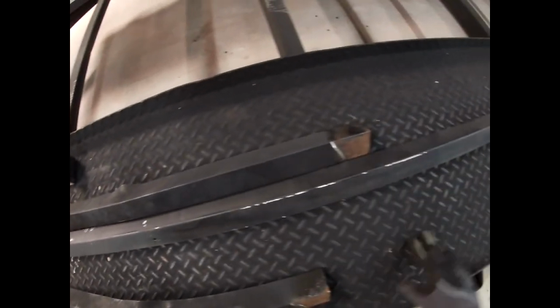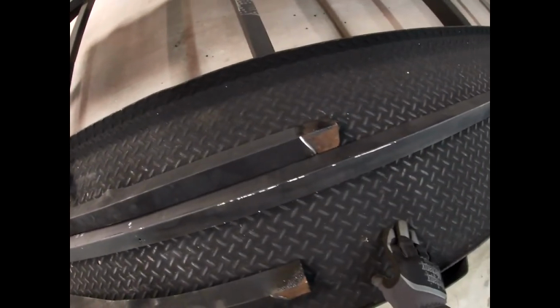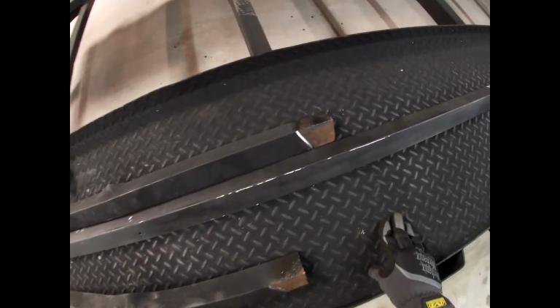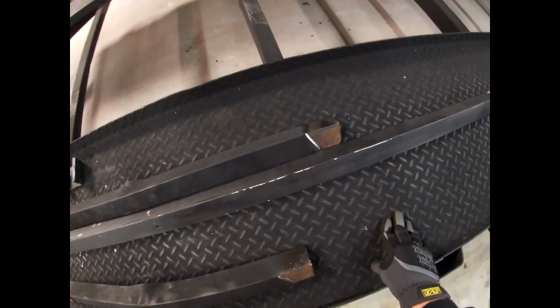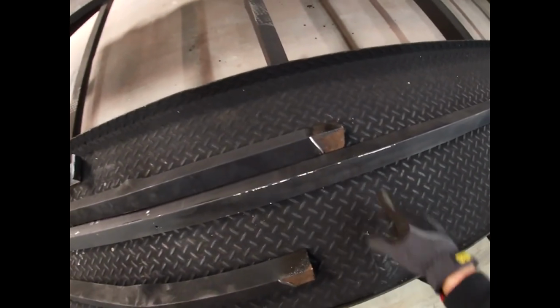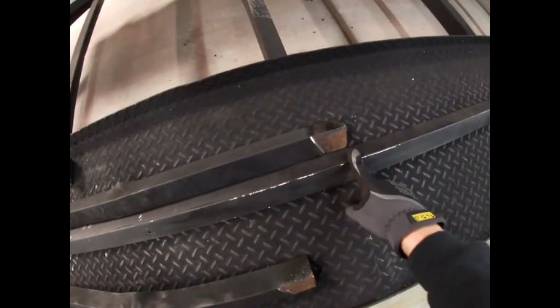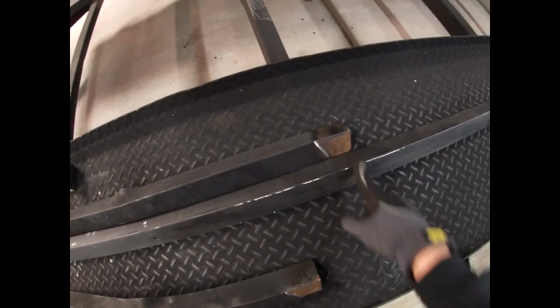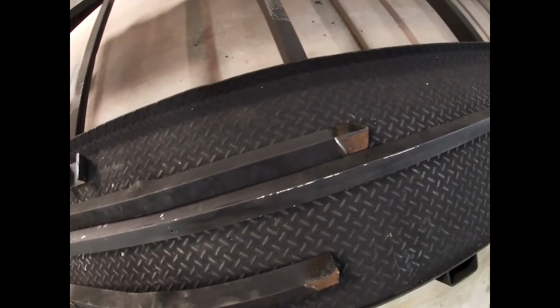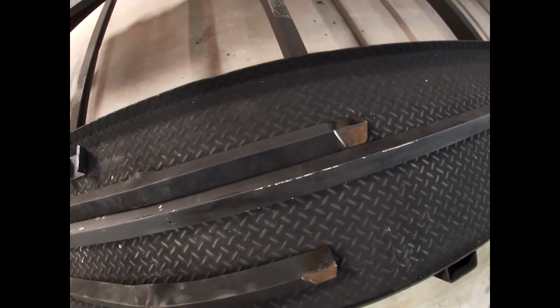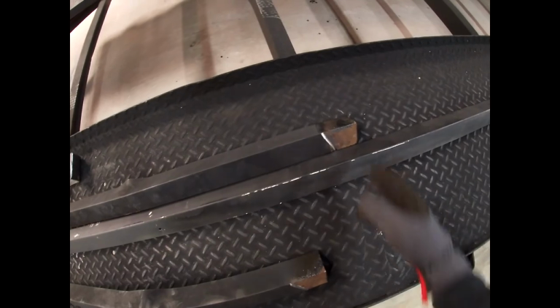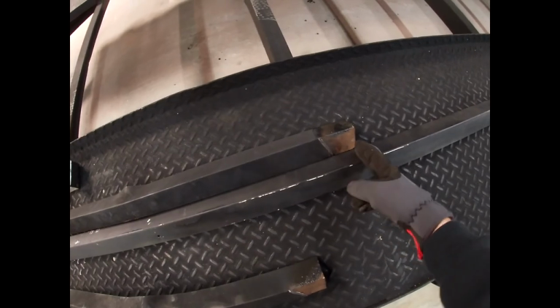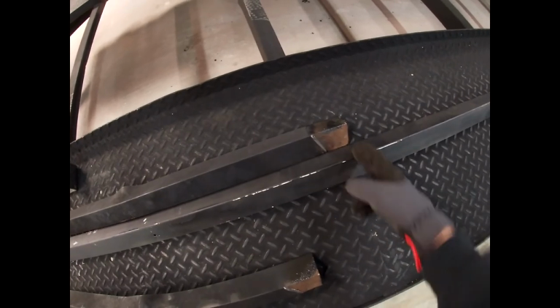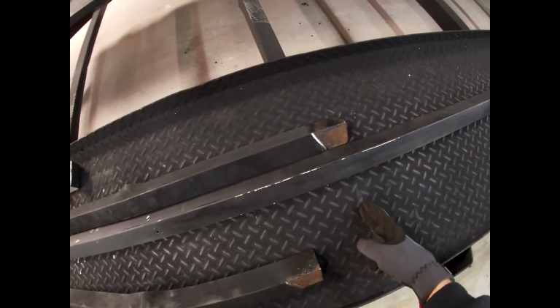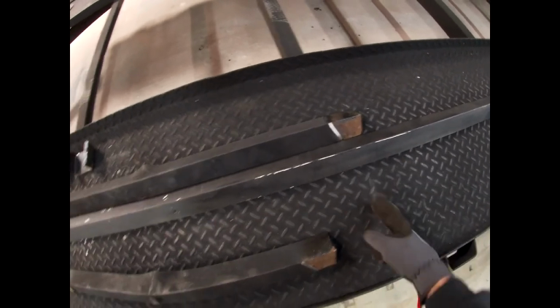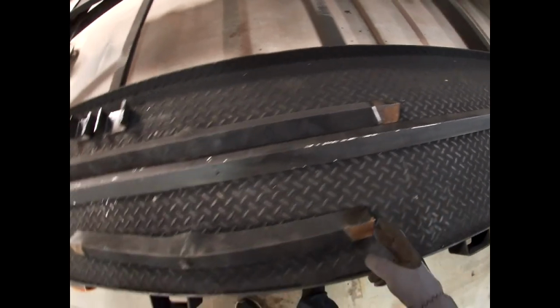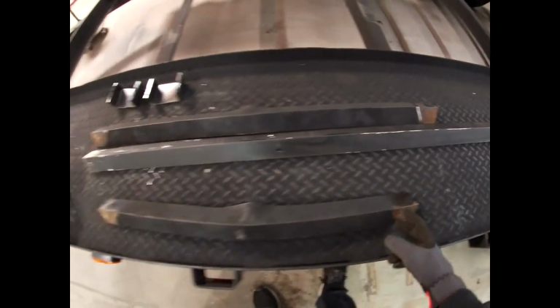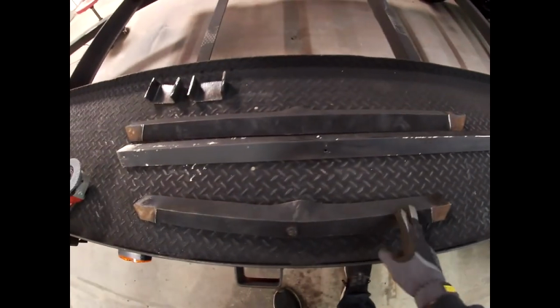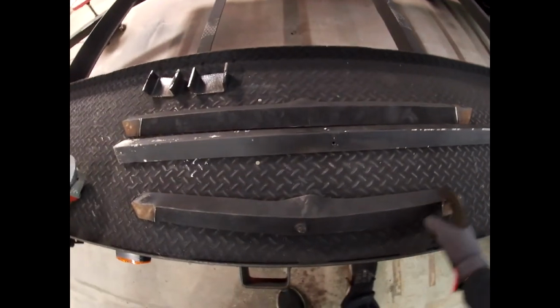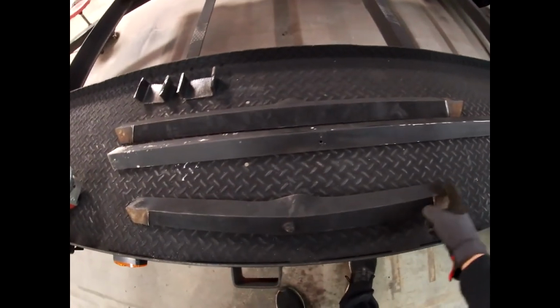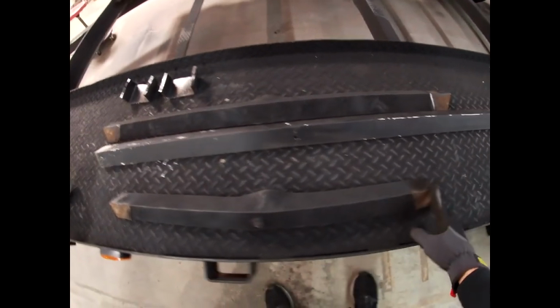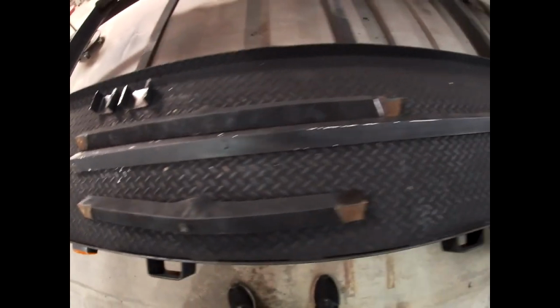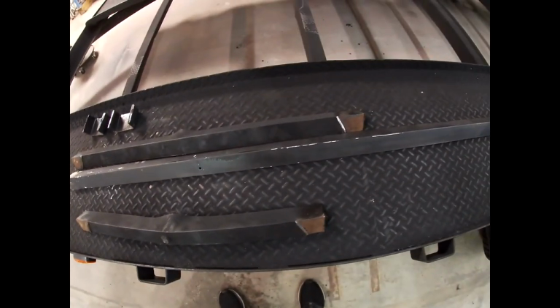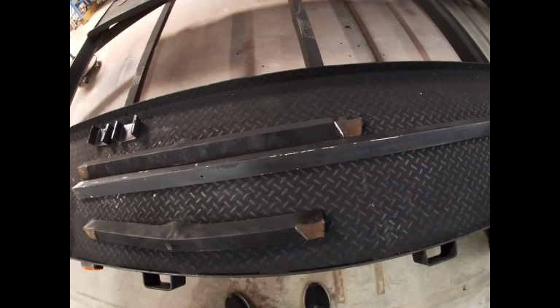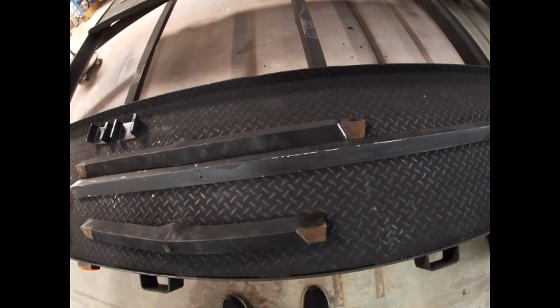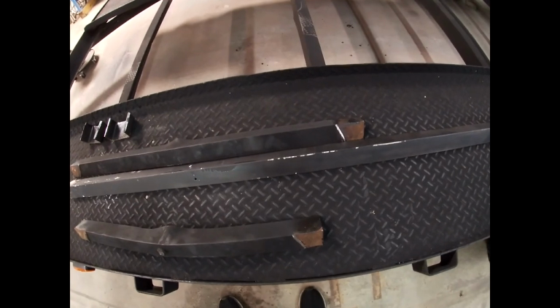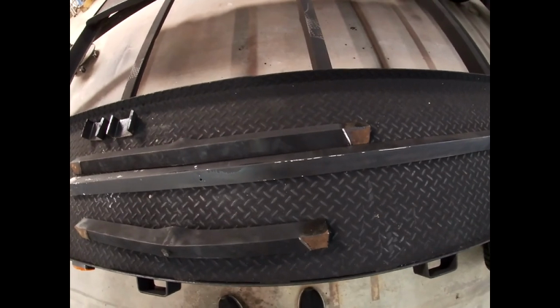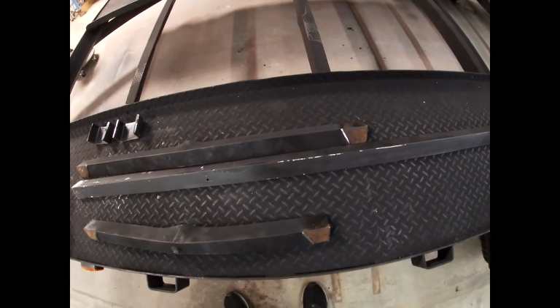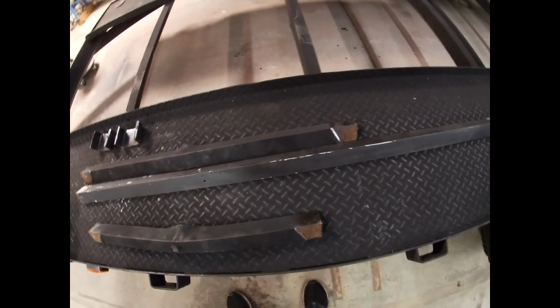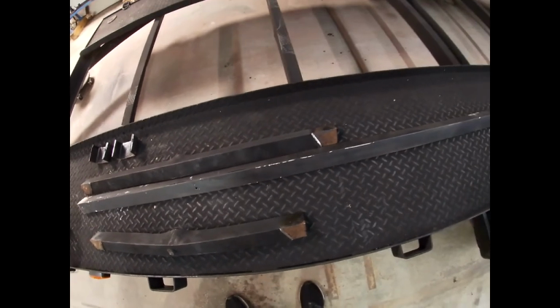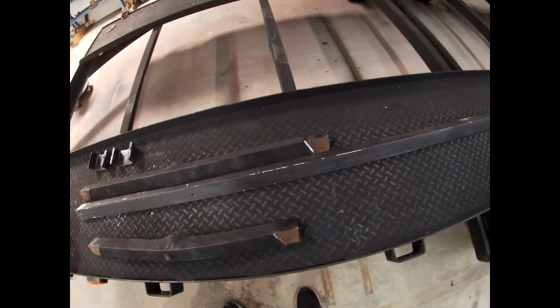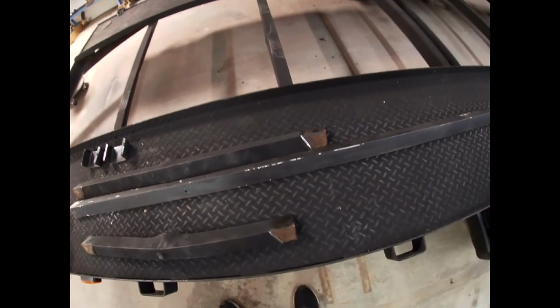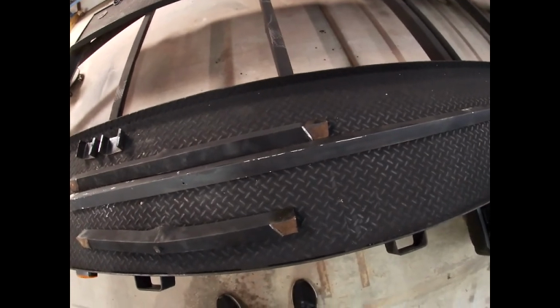We're going to get out the chop saw, mark this piece and mark this one as well, and cut two pieces and start welding it back in.